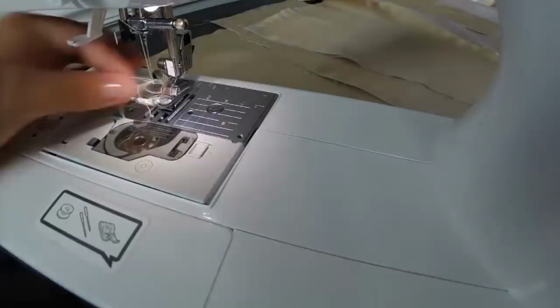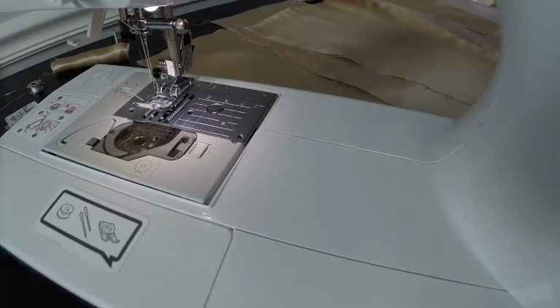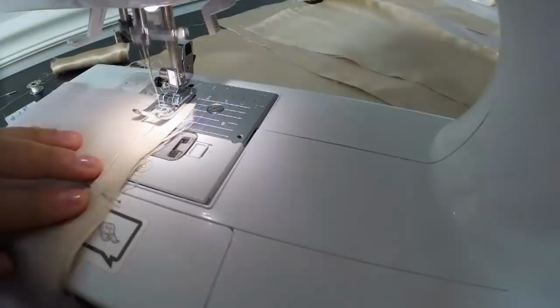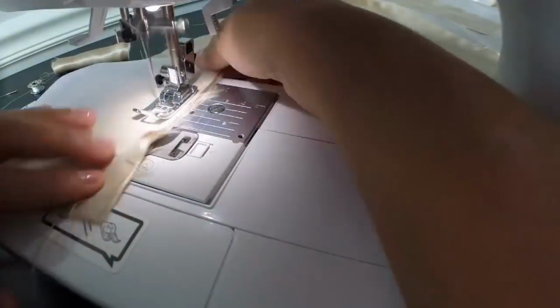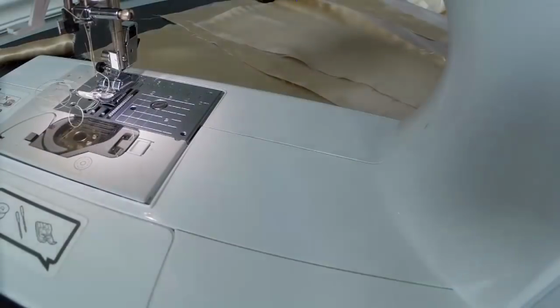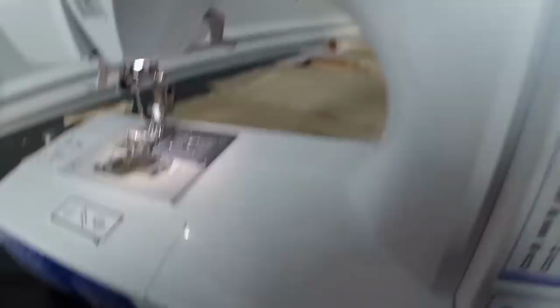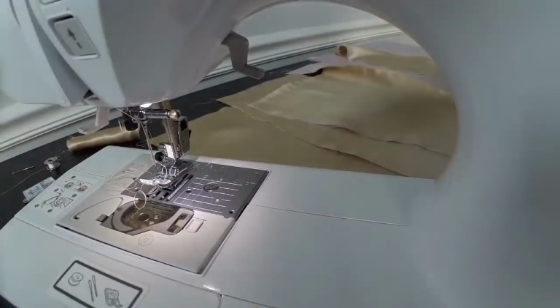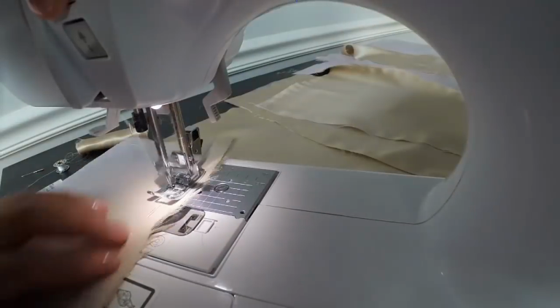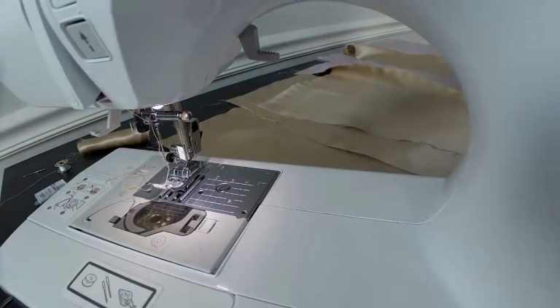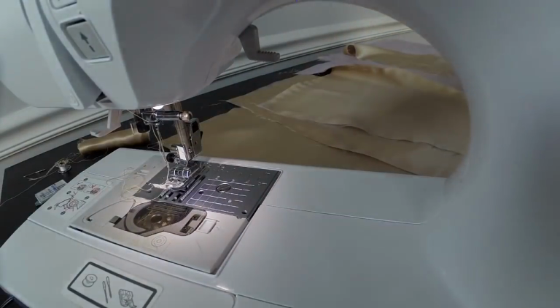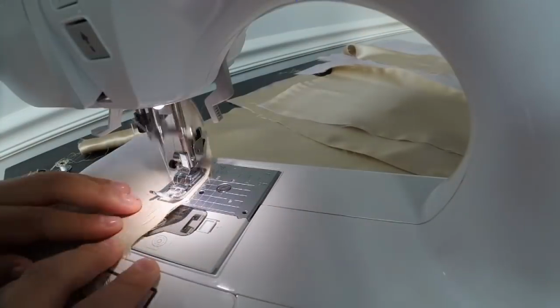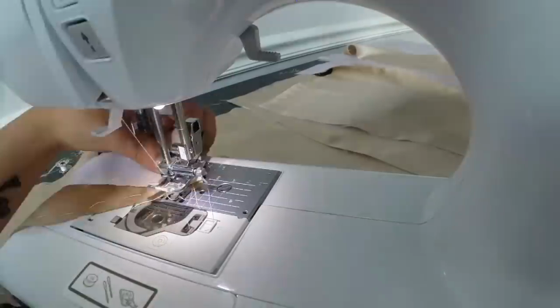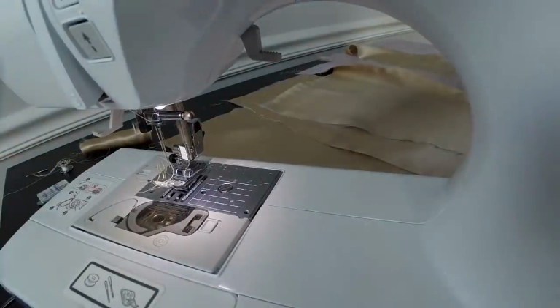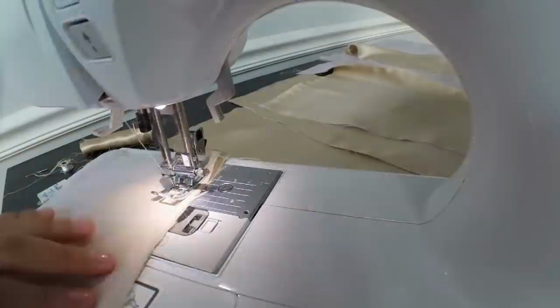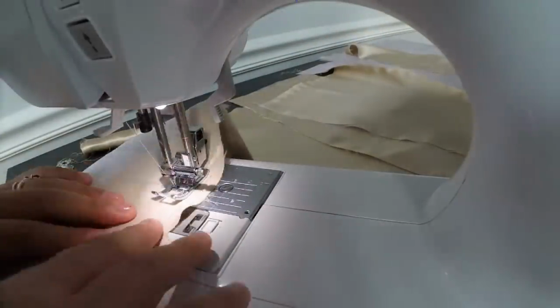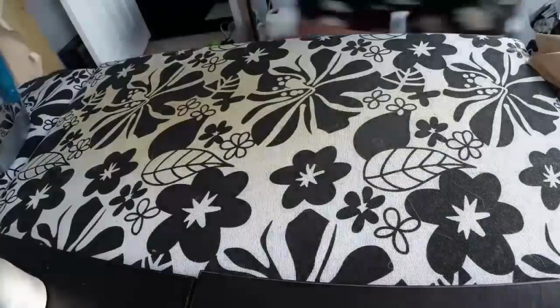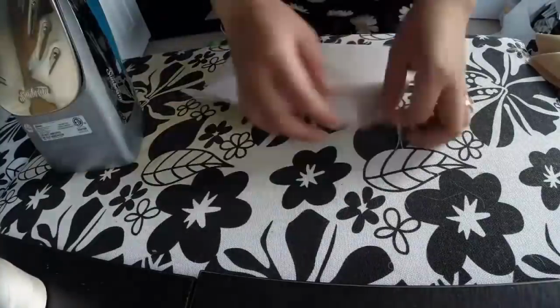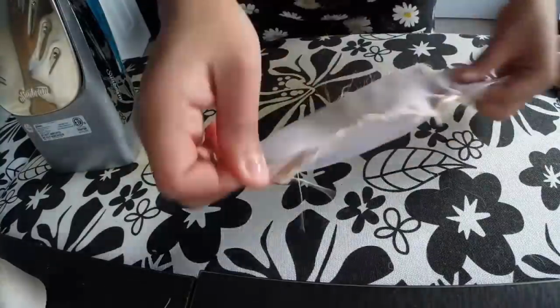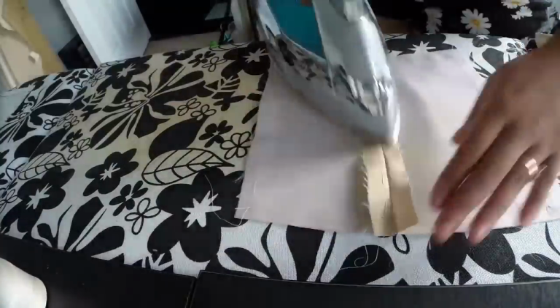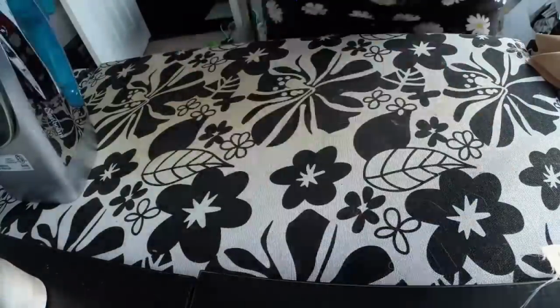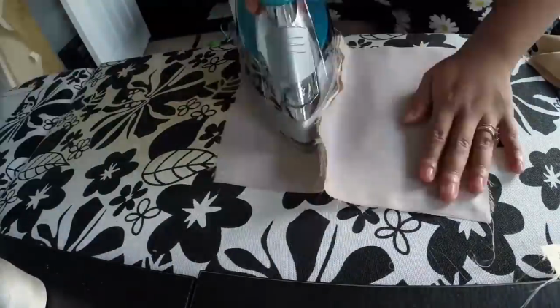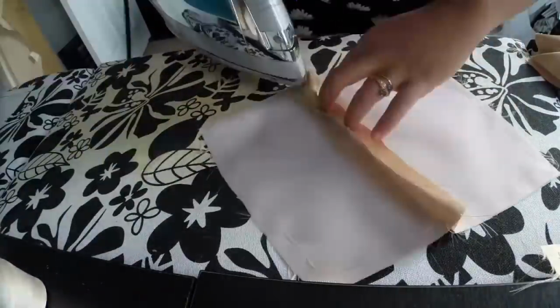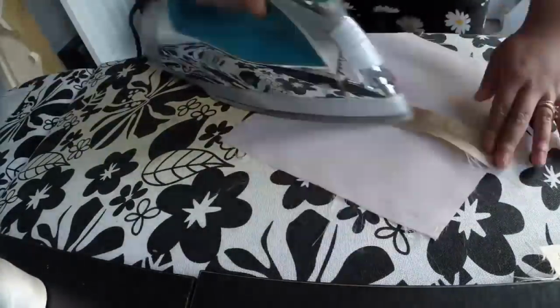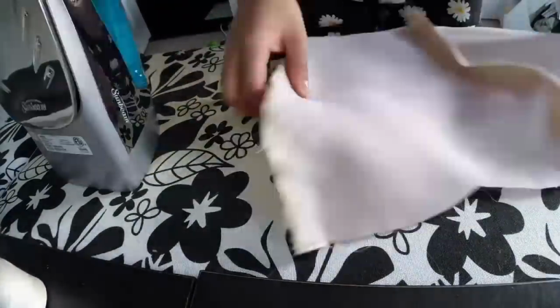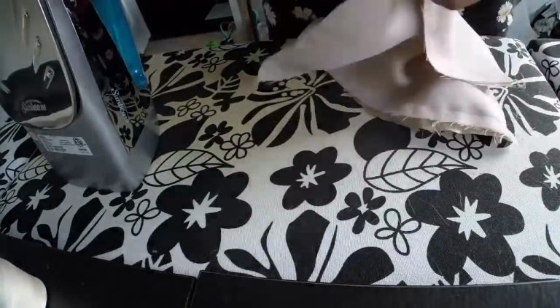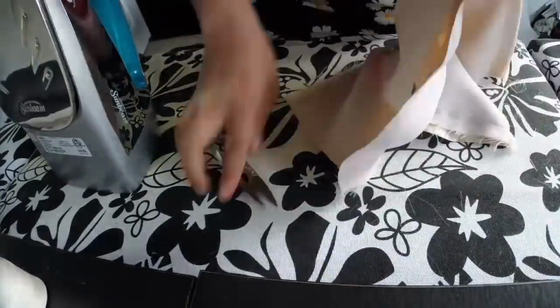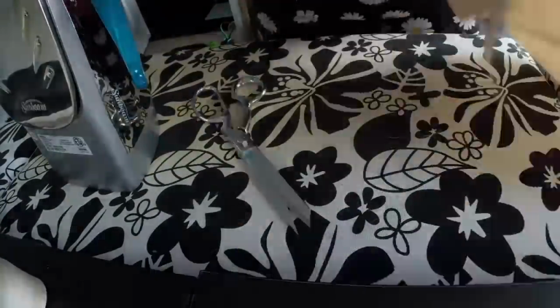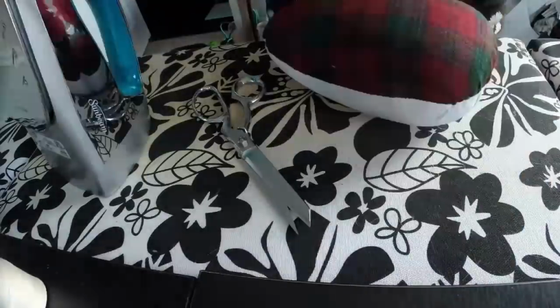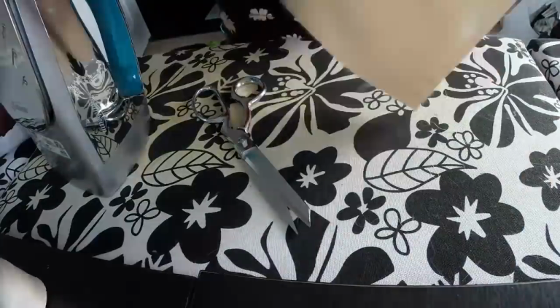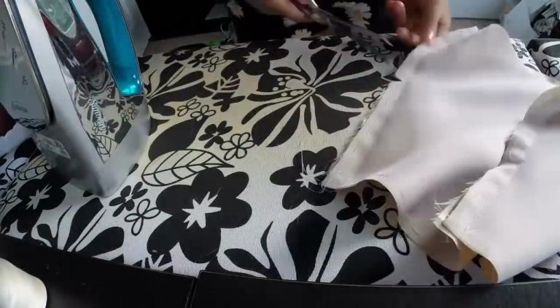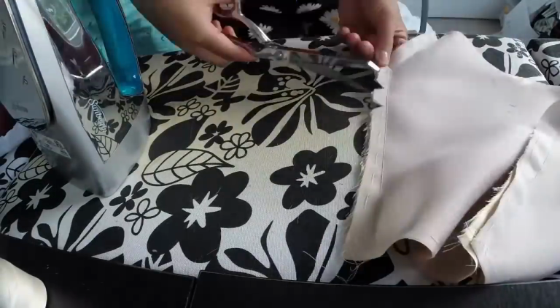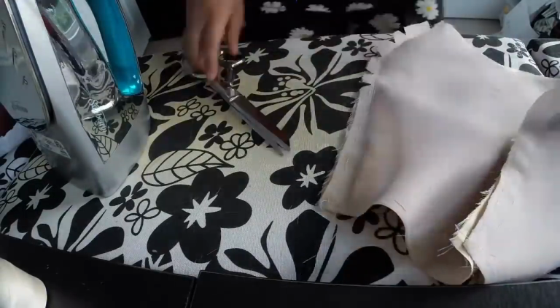When sewing silk, you have to use a much sharper needle so the needle doesn't cause runs in the fabric. This is the same for pins and all the hand needles that I used during this whole process.